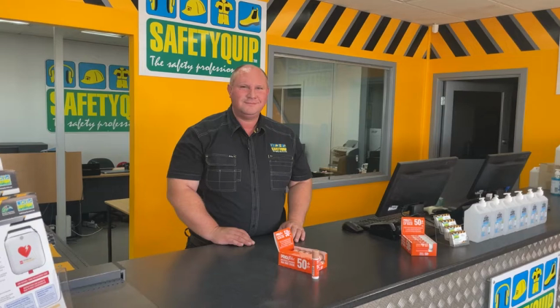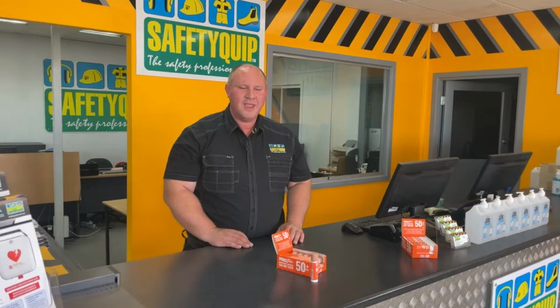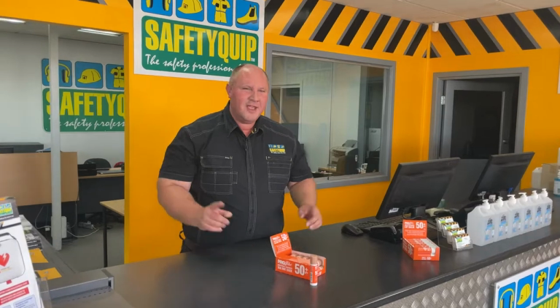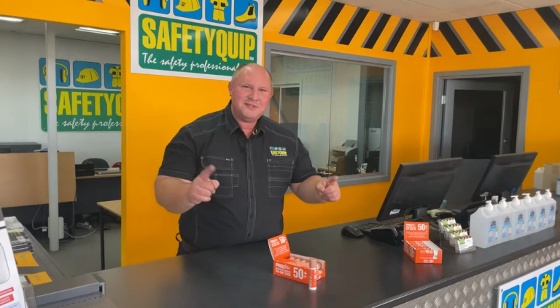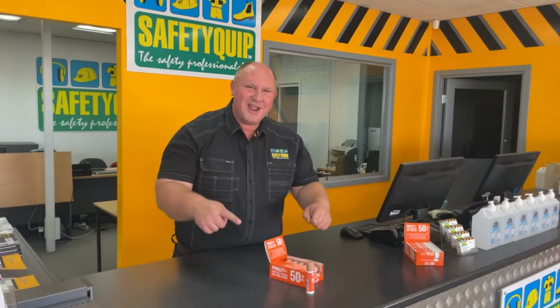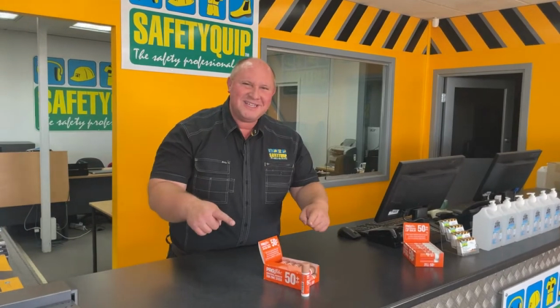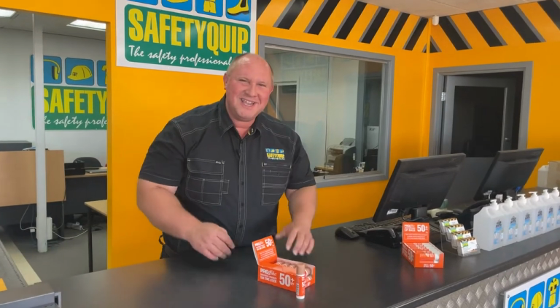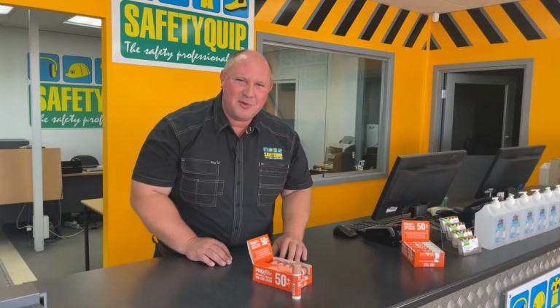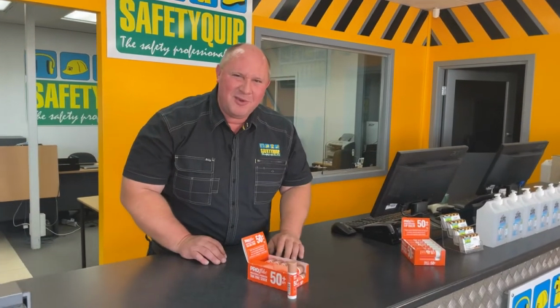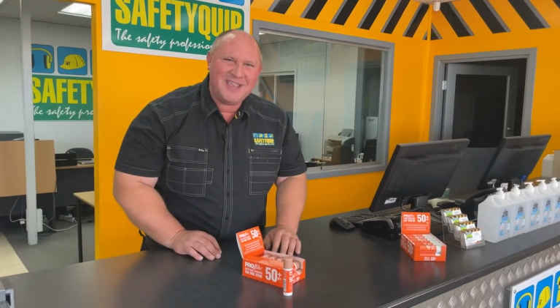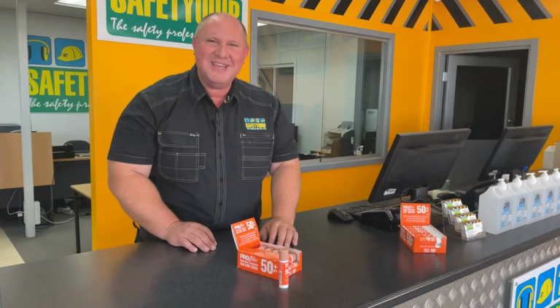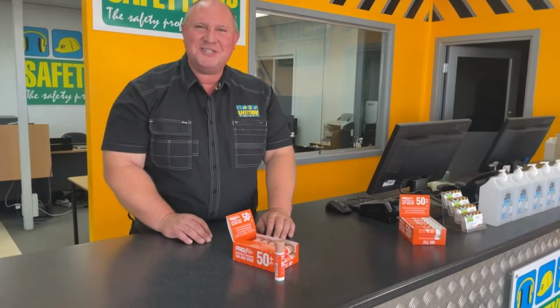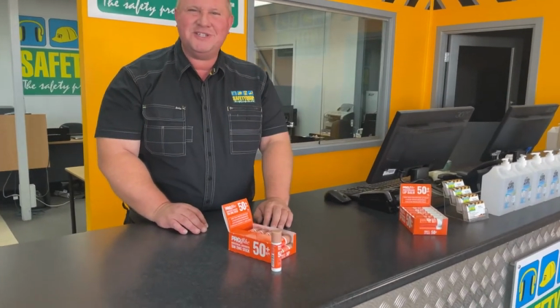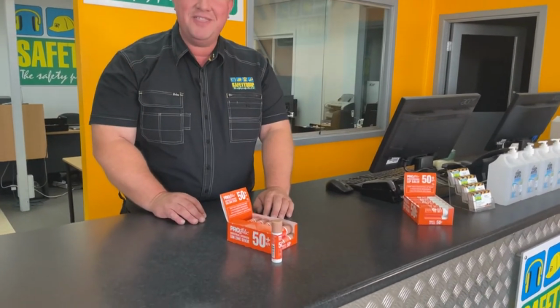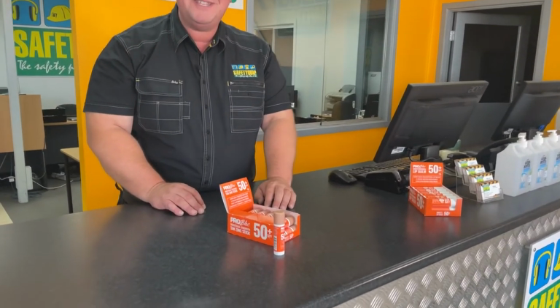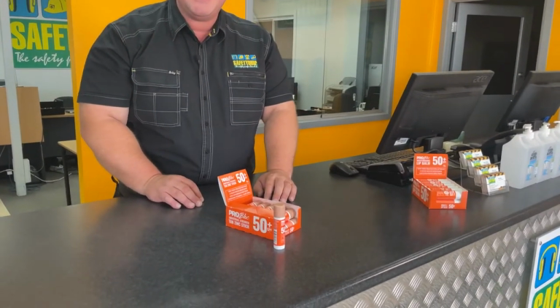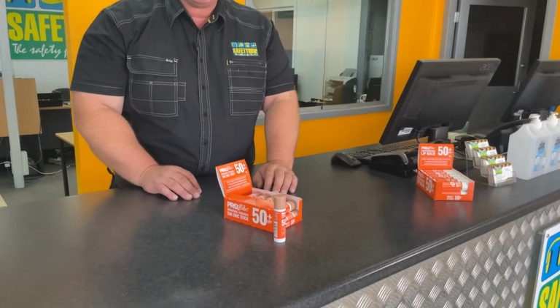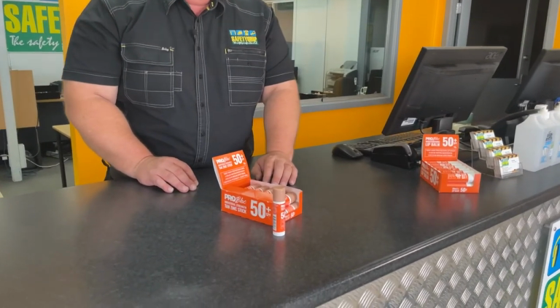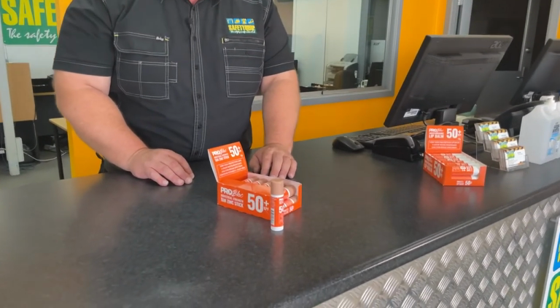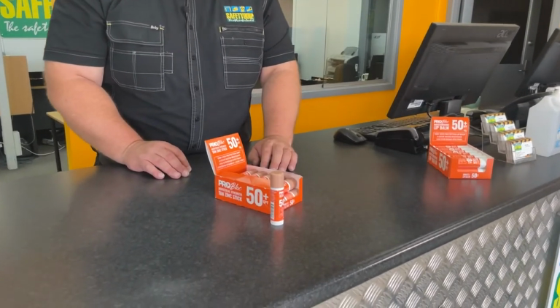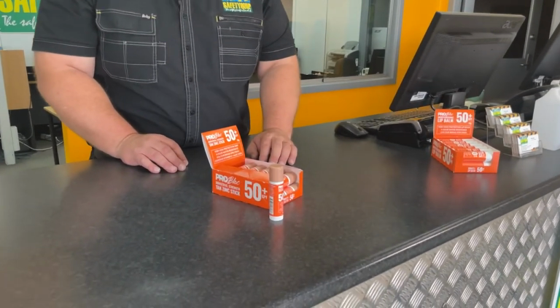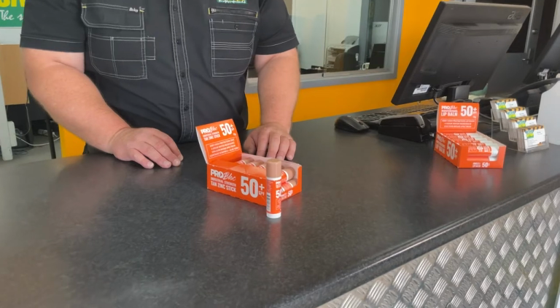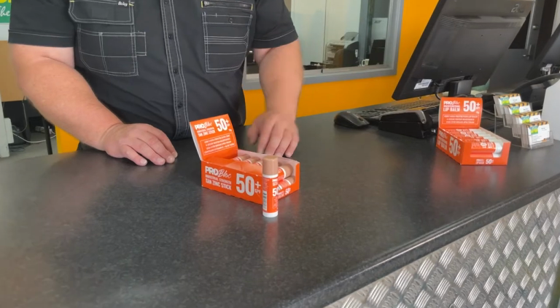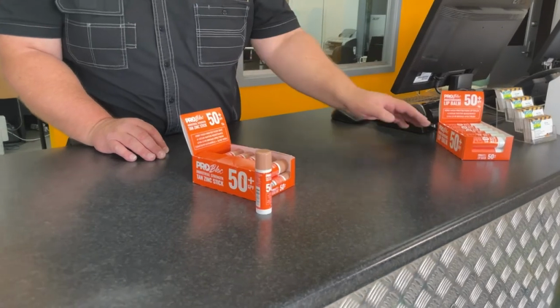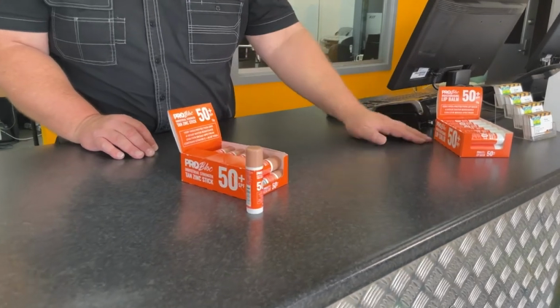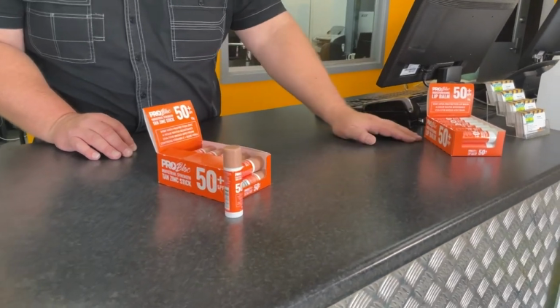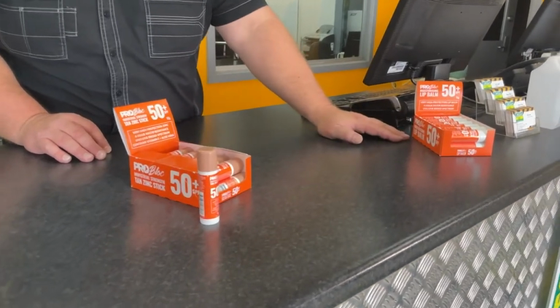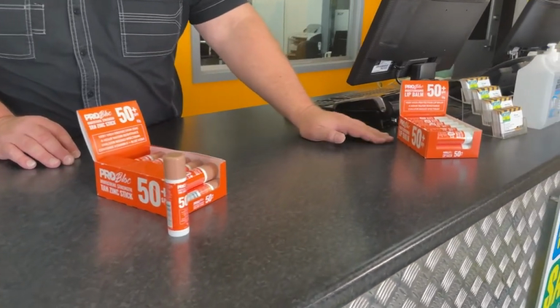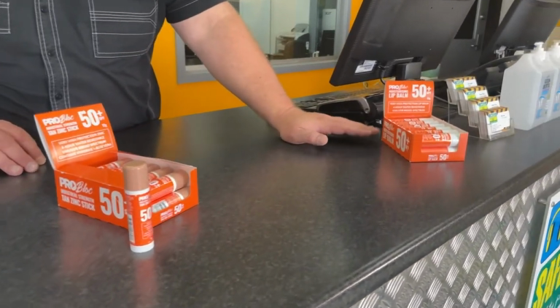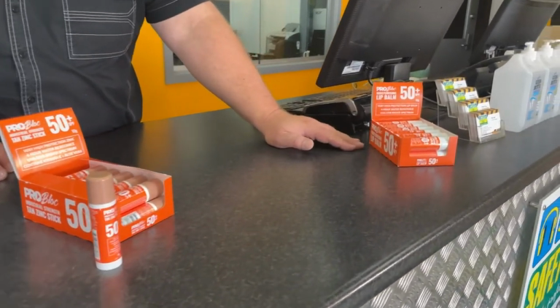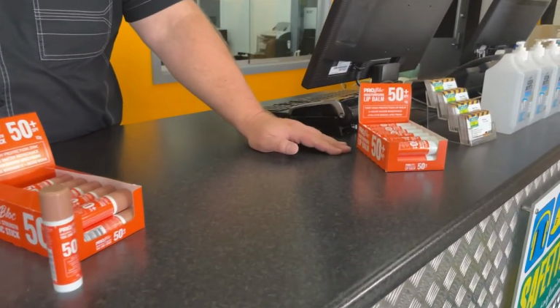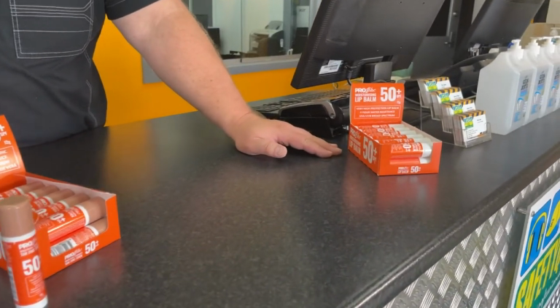This product is the ProBlock Industrial Strength Tan Zinc Stick. It's an alternative to the ProBlock Moisturising Lip Balm.